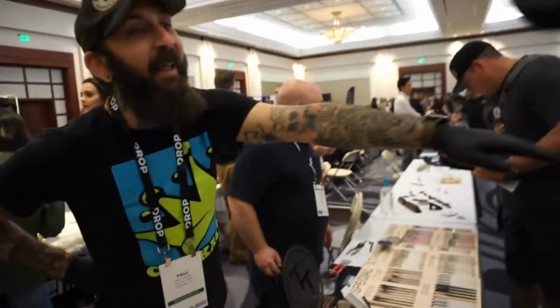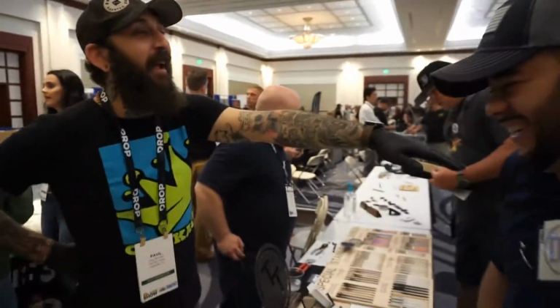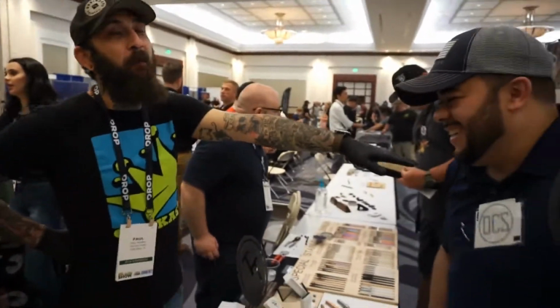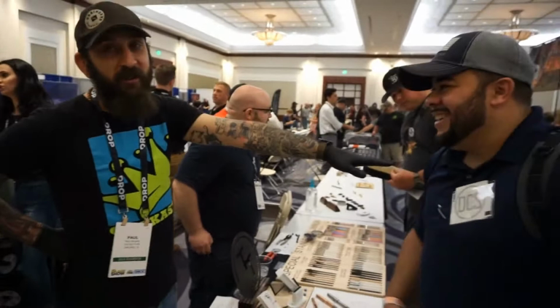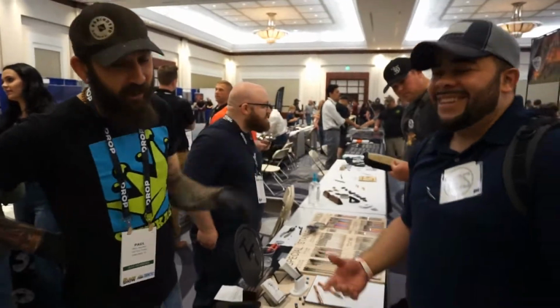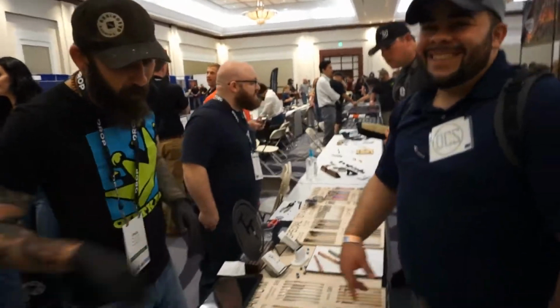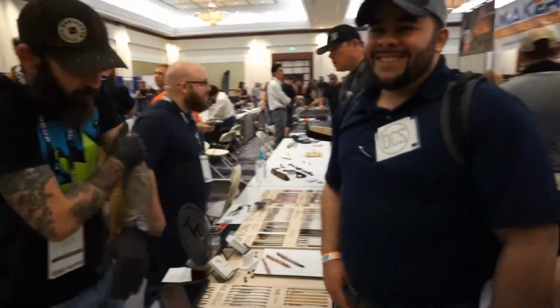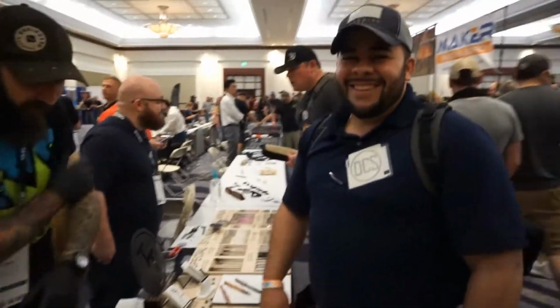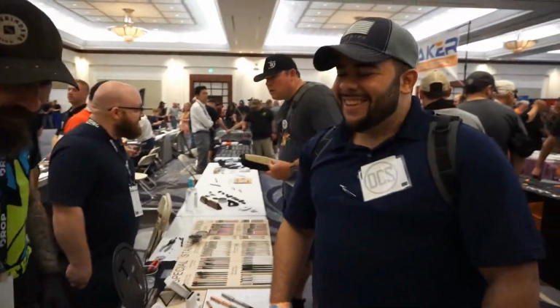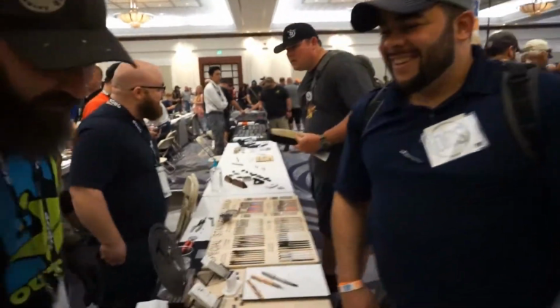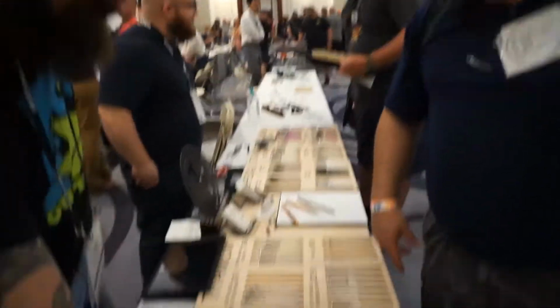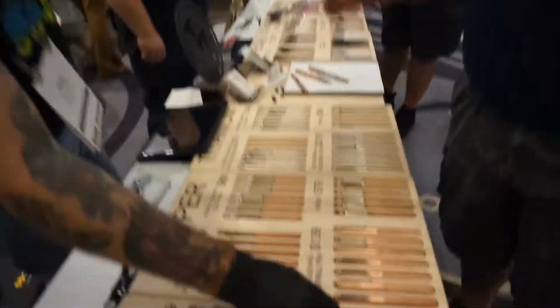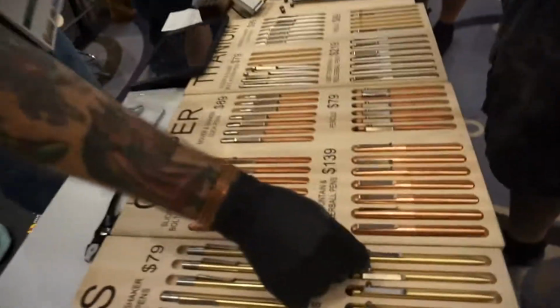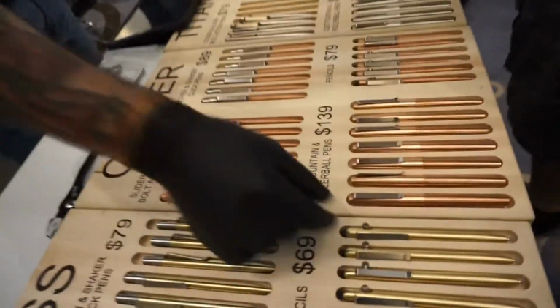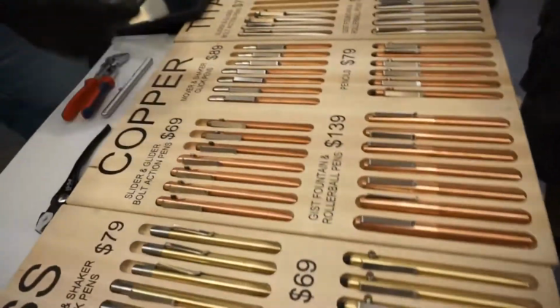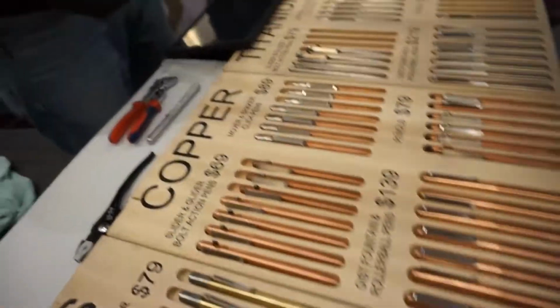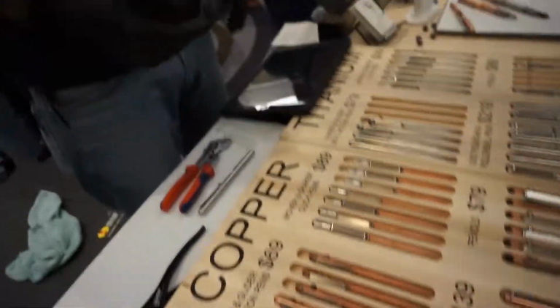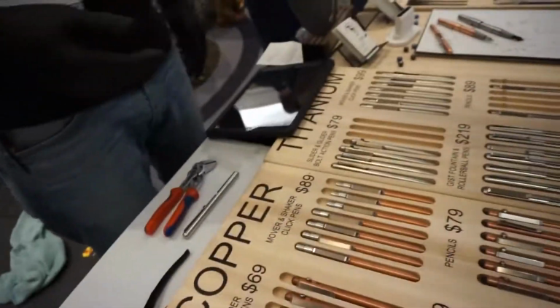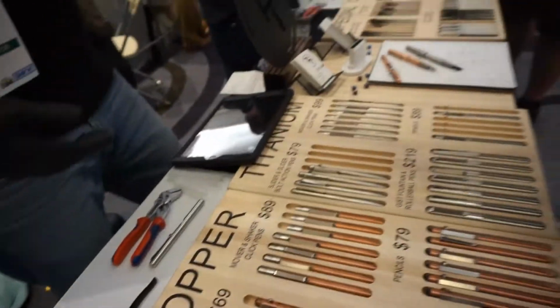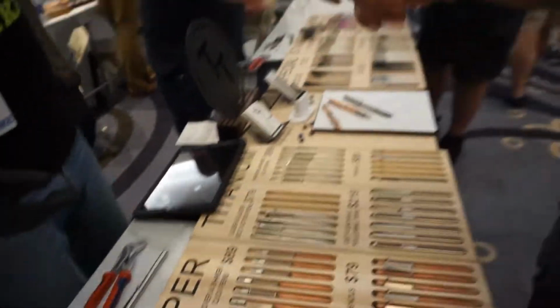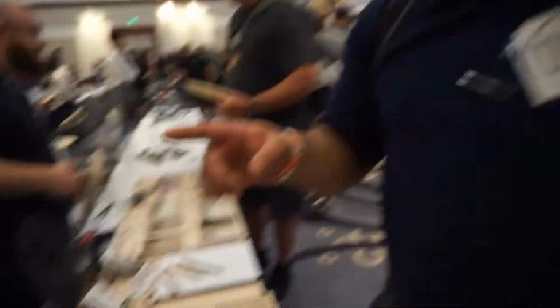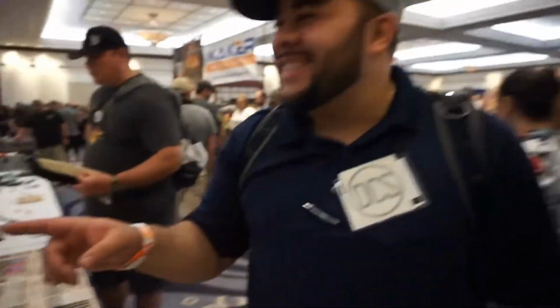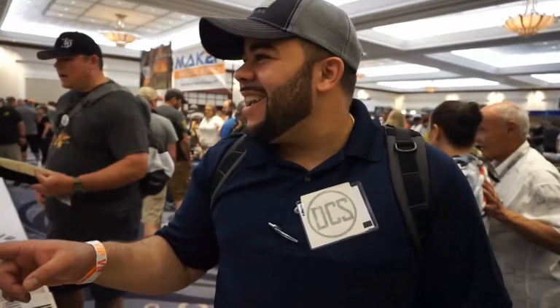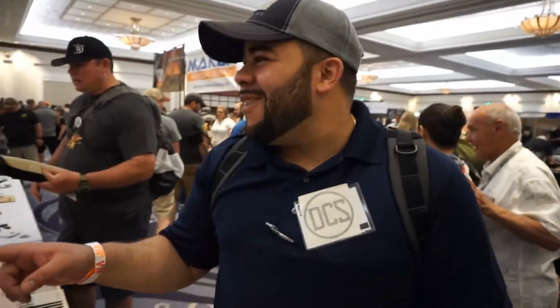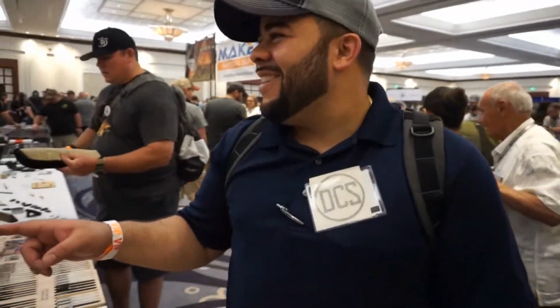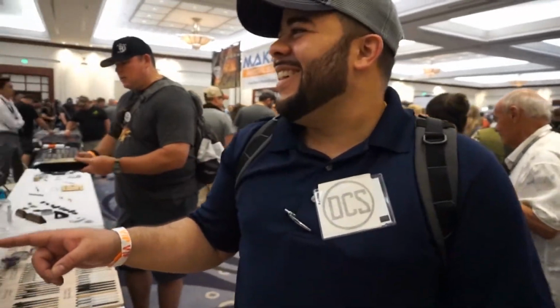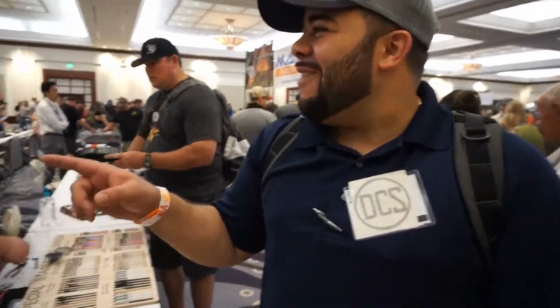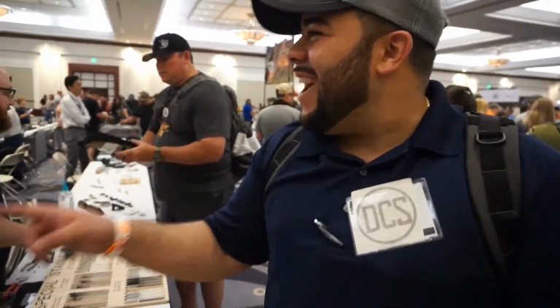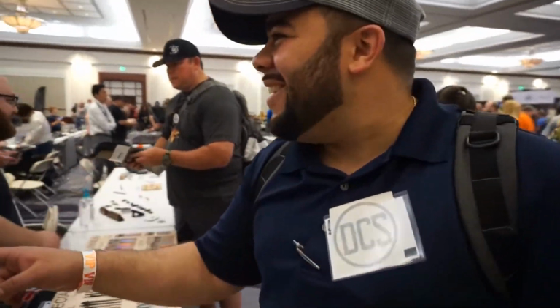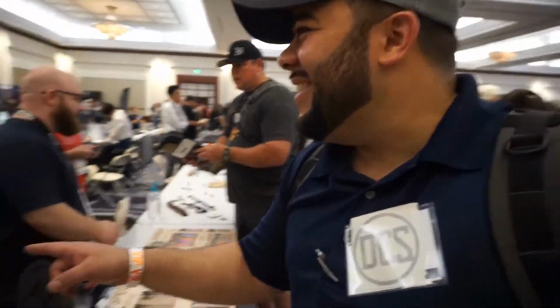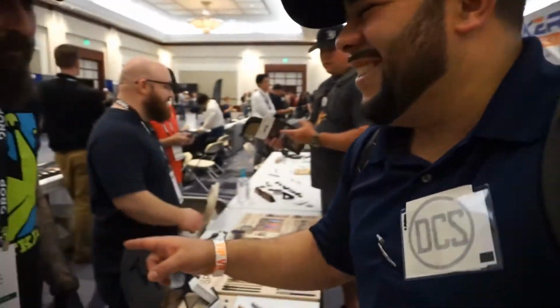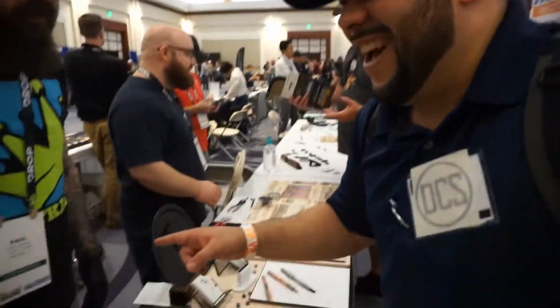My name is Eric. I run the Outer Limitless YouTube channel.